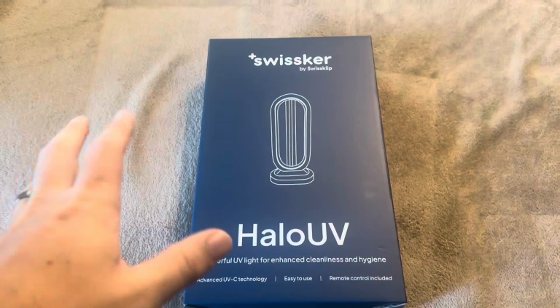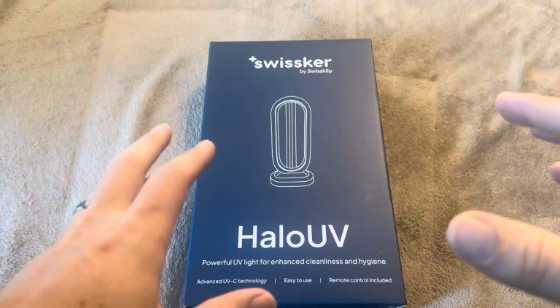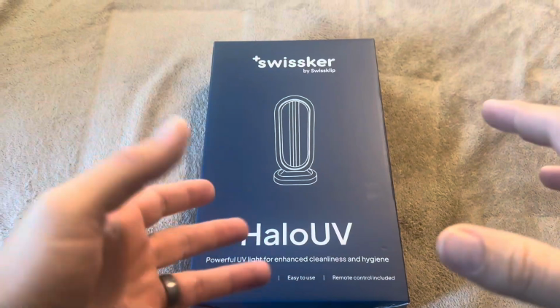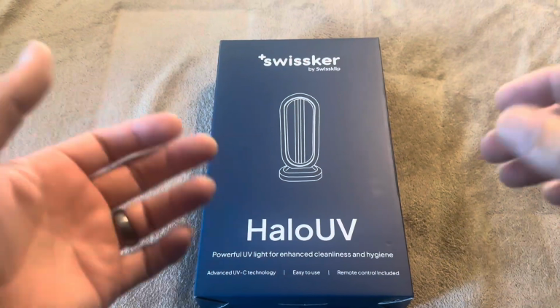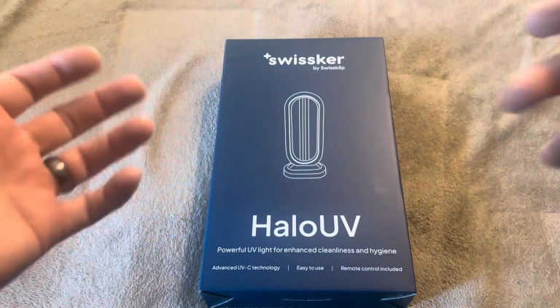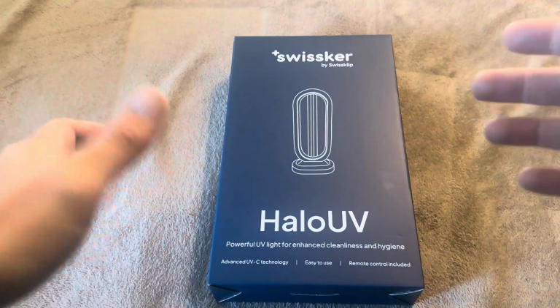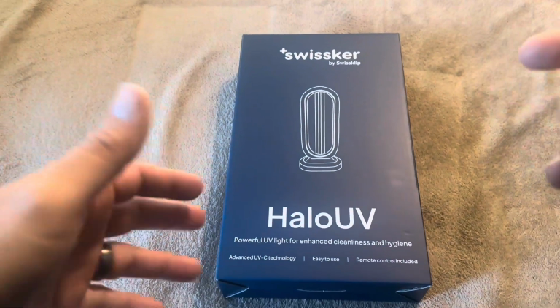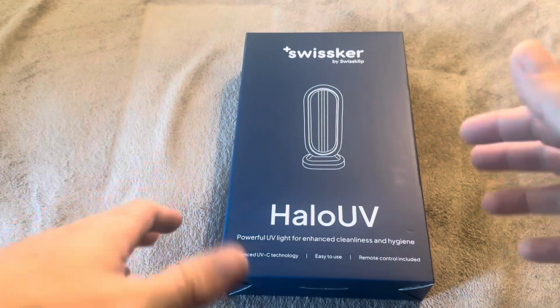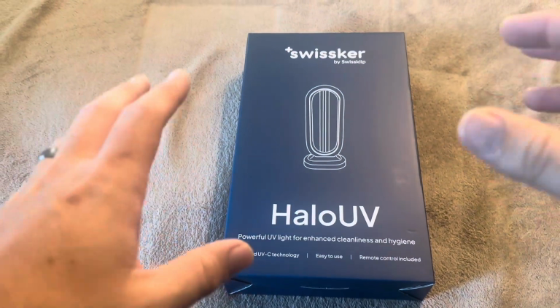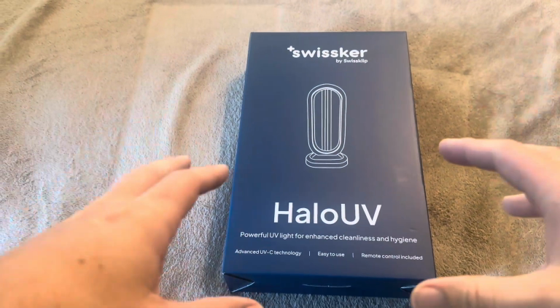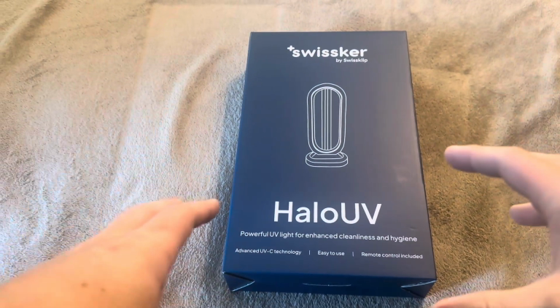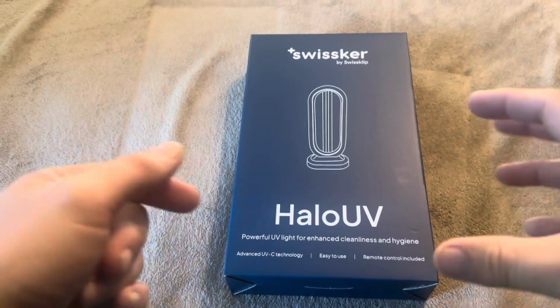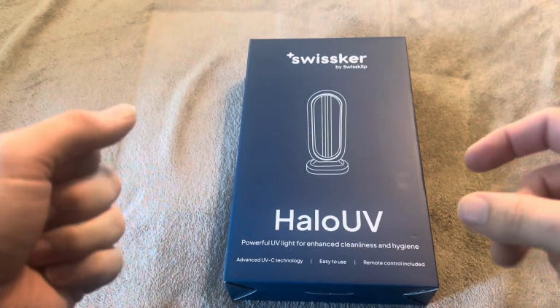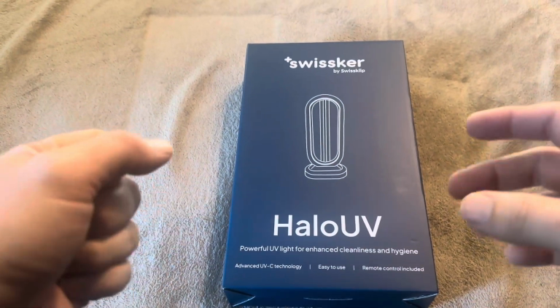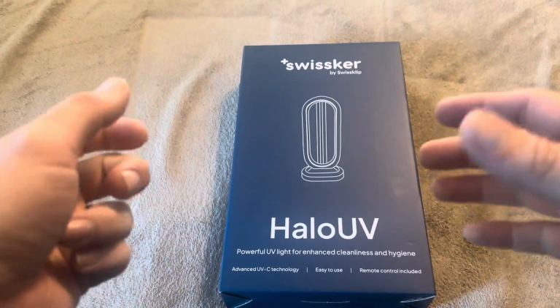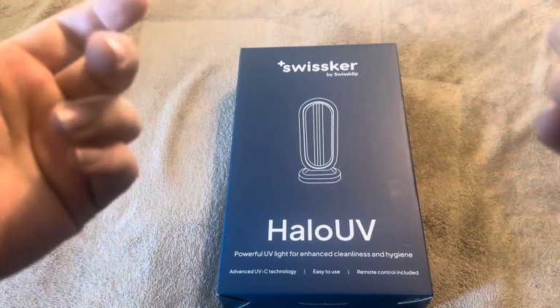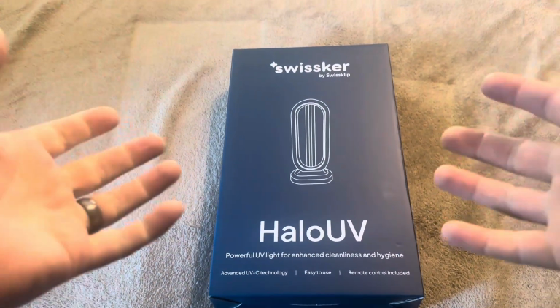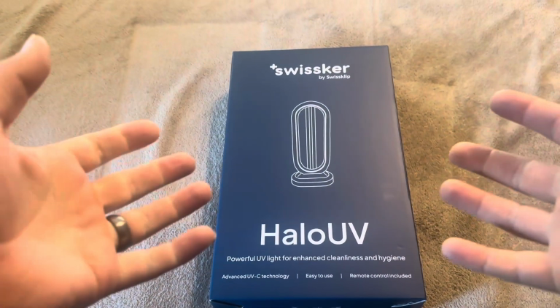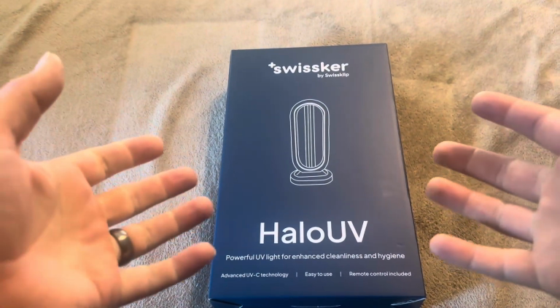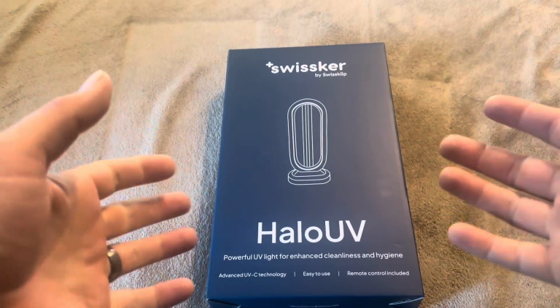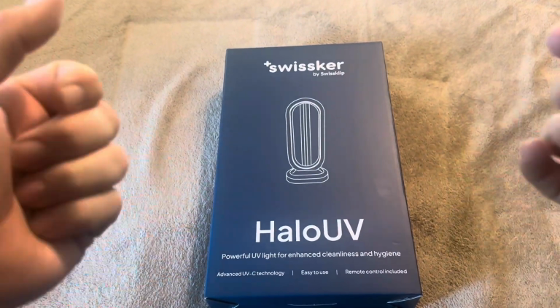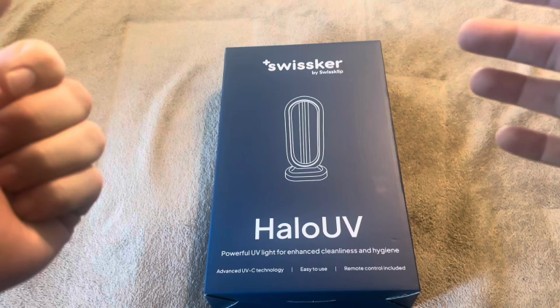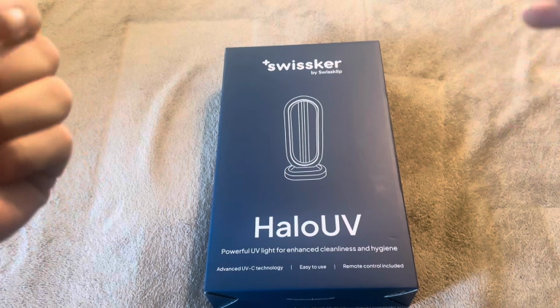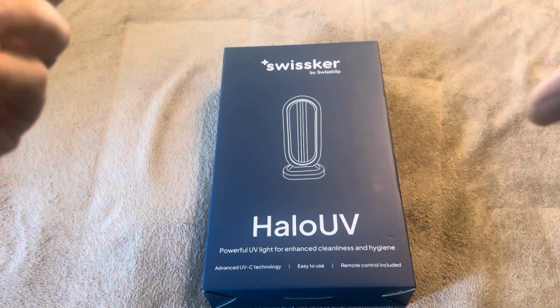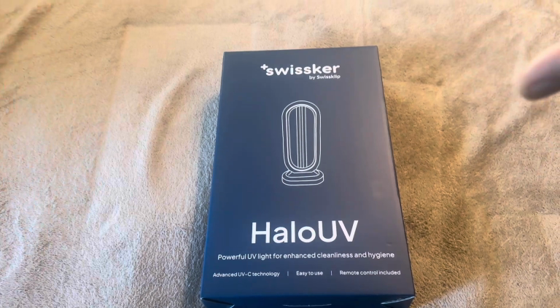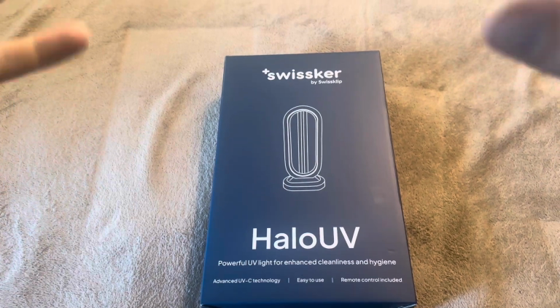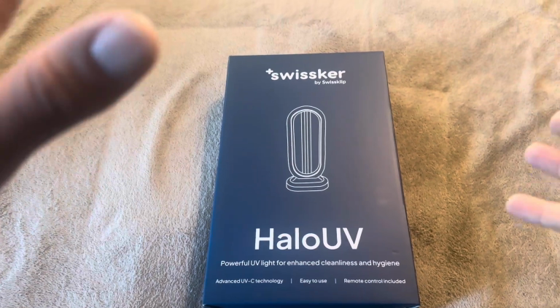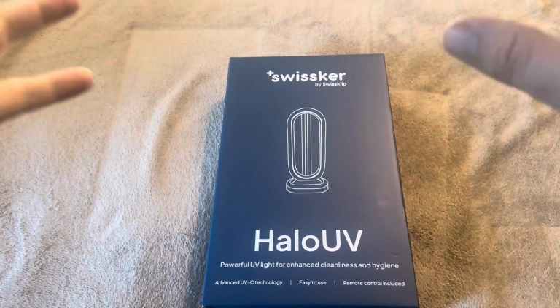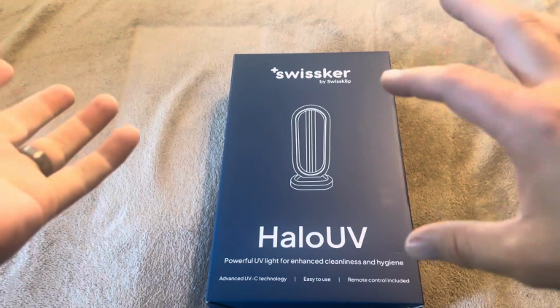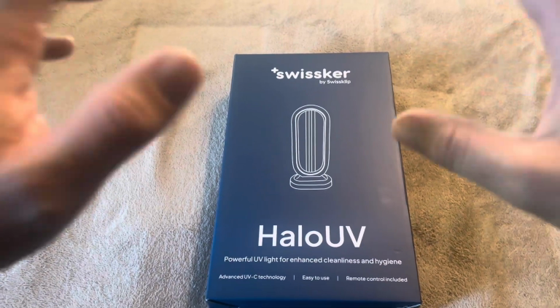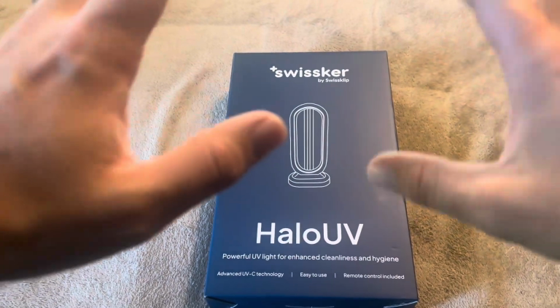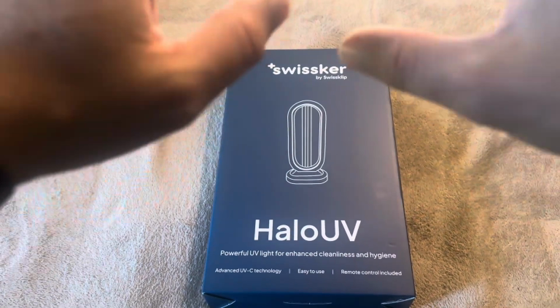Today I'm going to be reviewing the Swissker Halo UV. This is designed as an actual UV light designed for hygiene and cleanliness, those sorts of things.